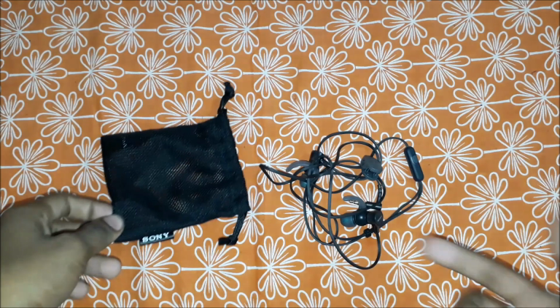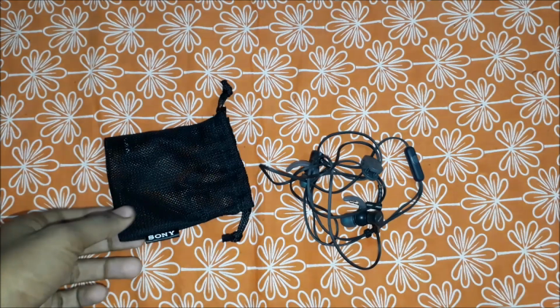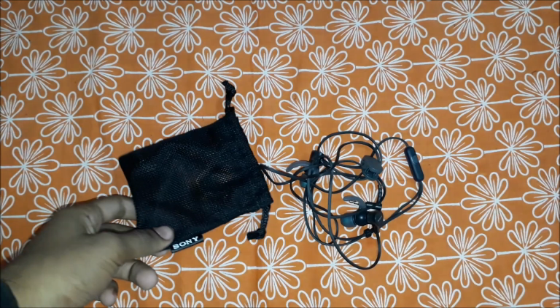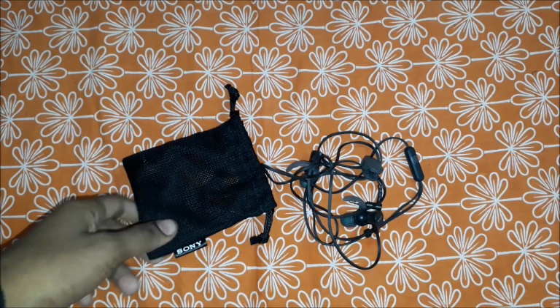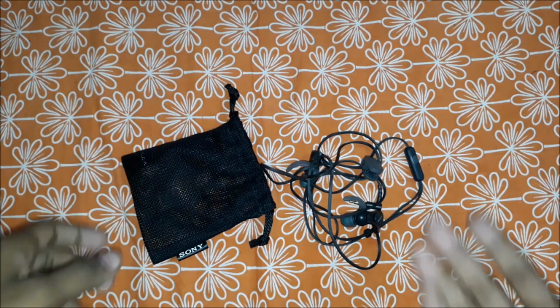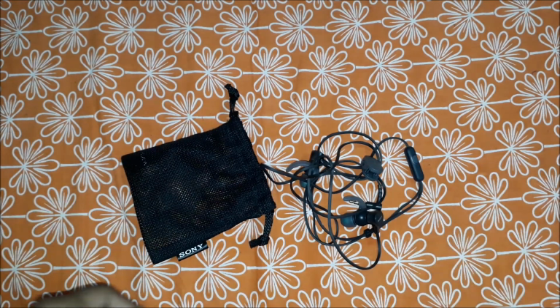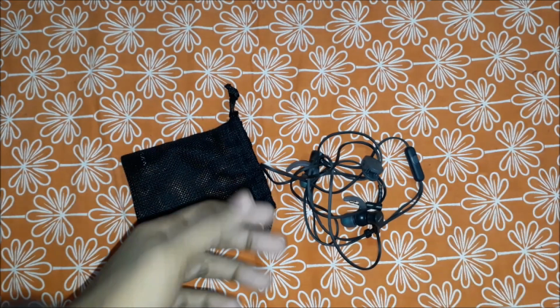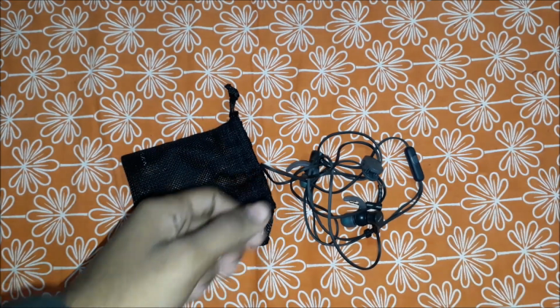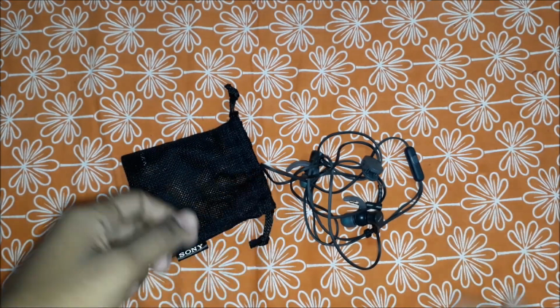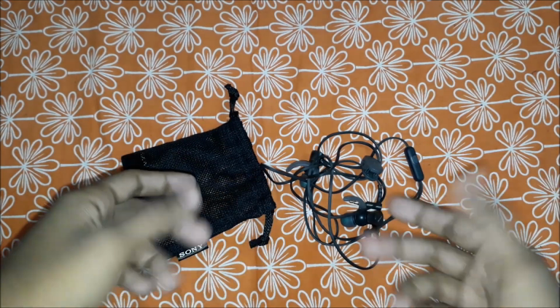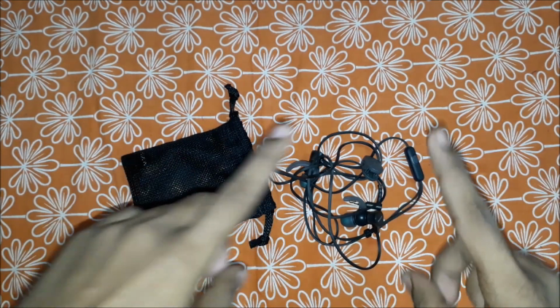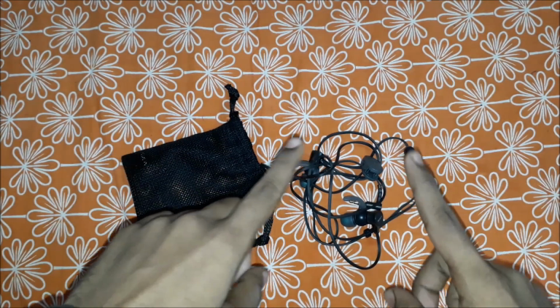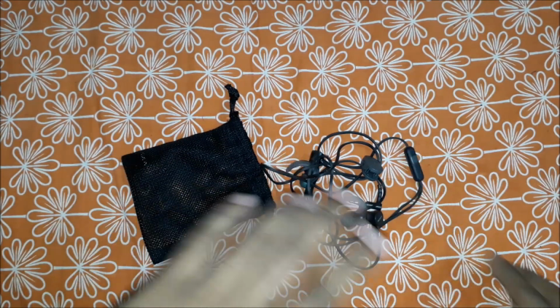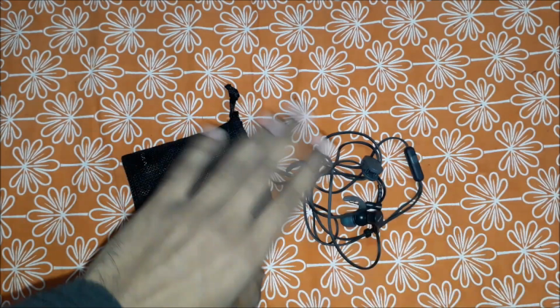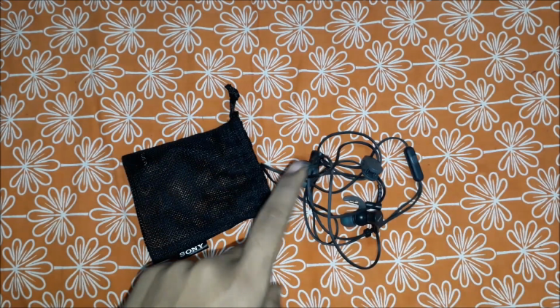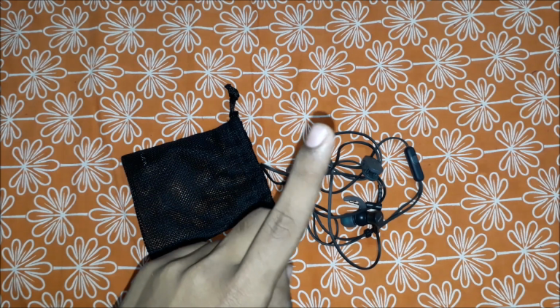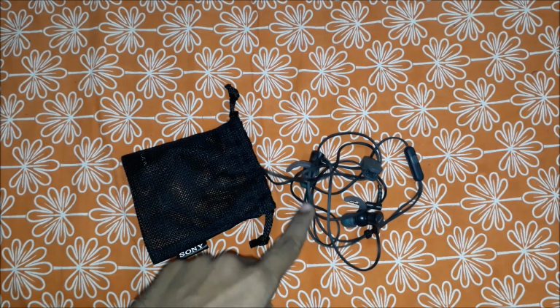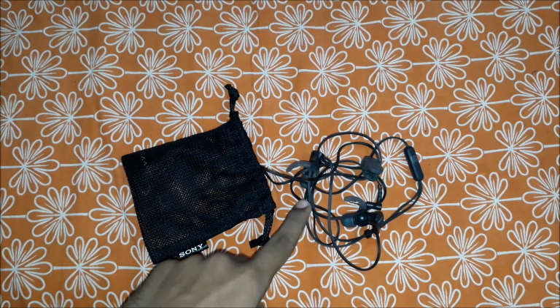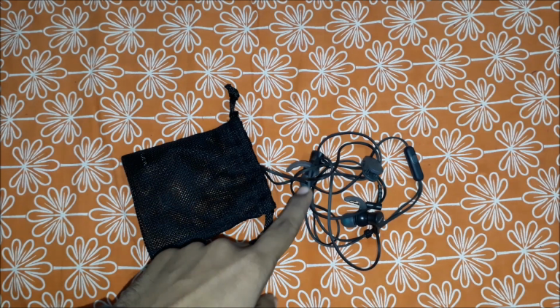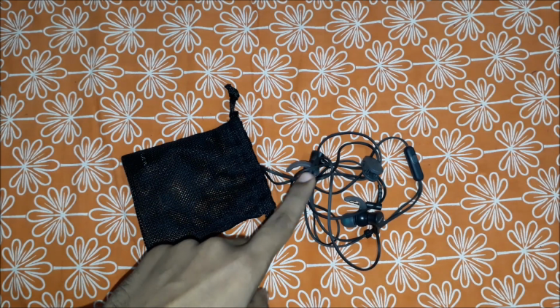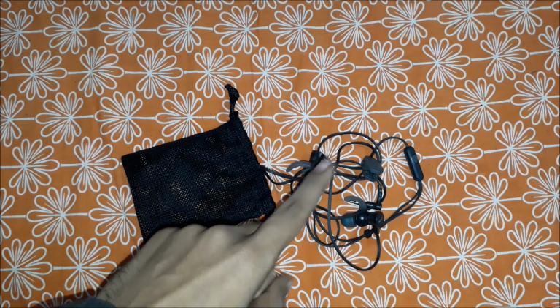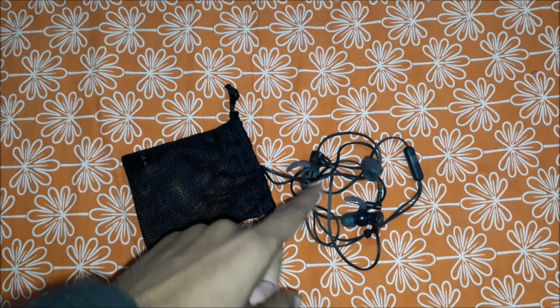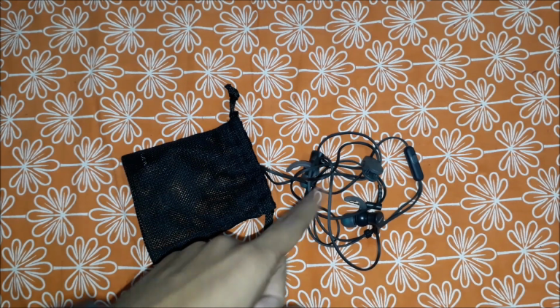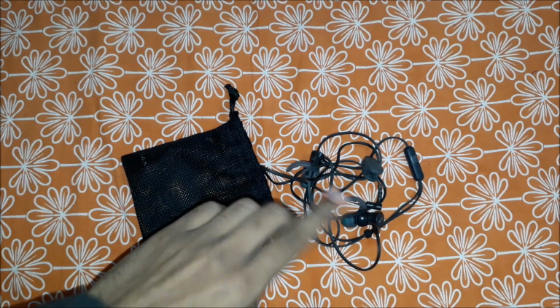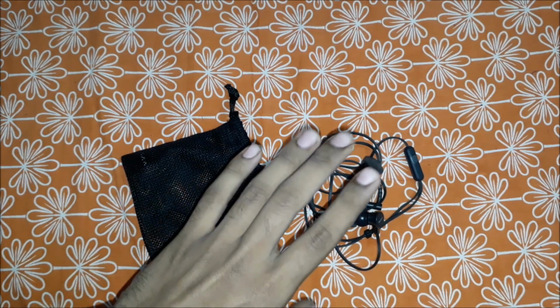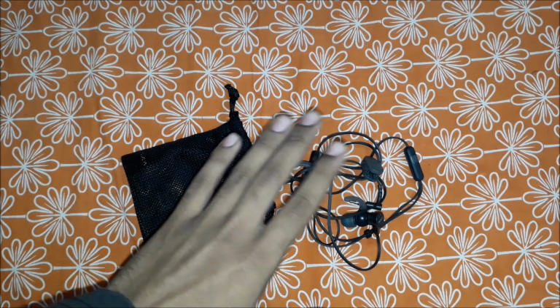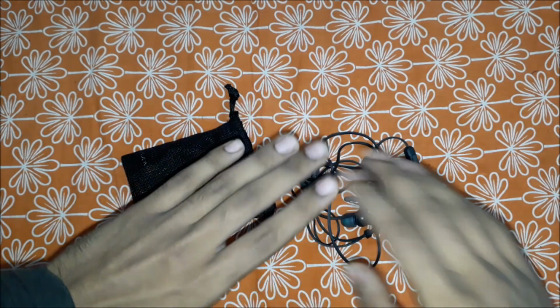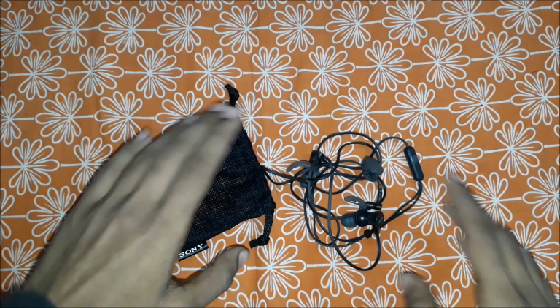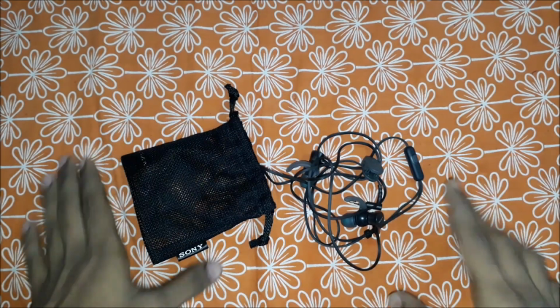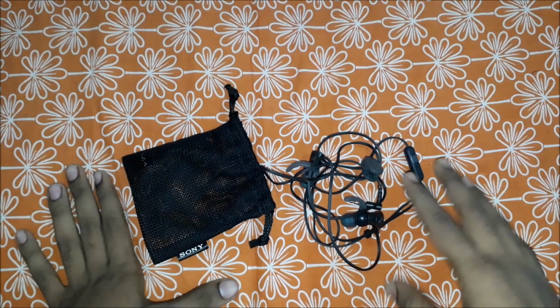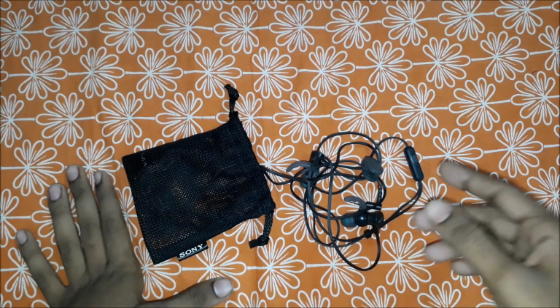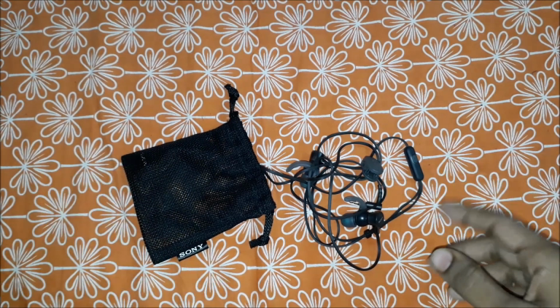Hi guys, my name is Ronavishwaz, welcome to my YouTube channel Technique On Level. Today I will give you my honest opinion about this earset — the Sony MDR XB510AS. Let's get started.